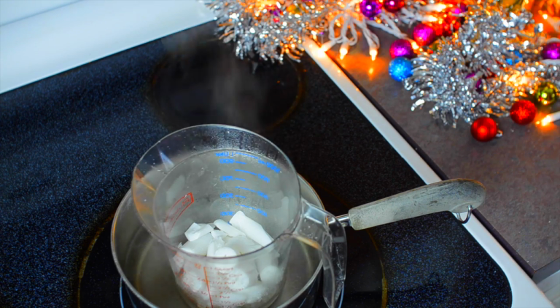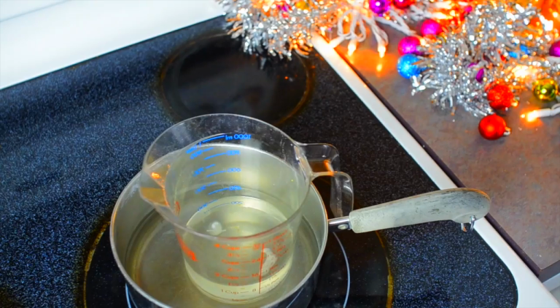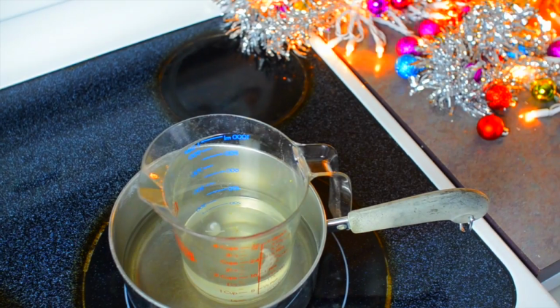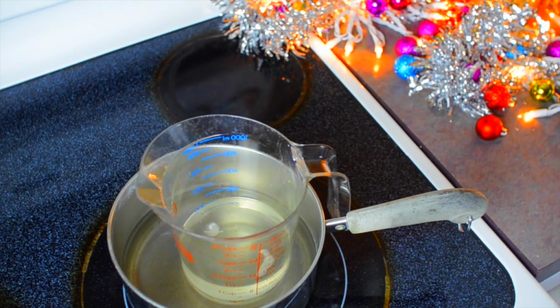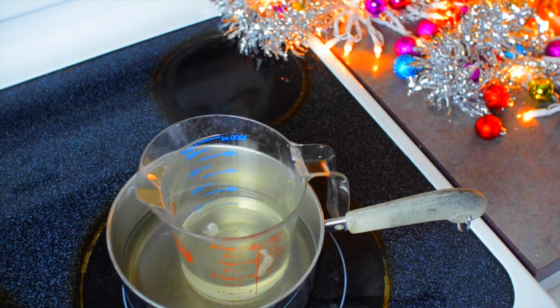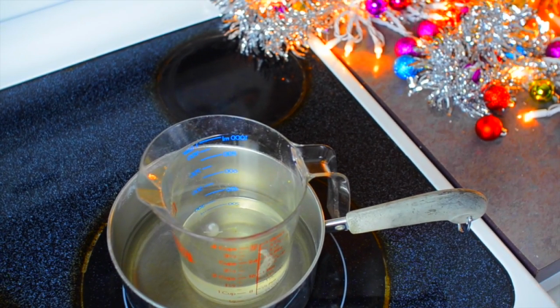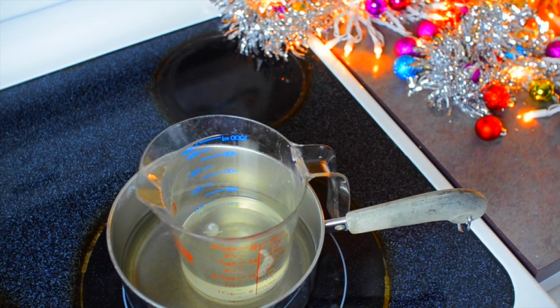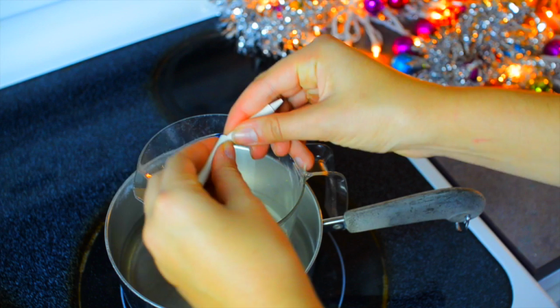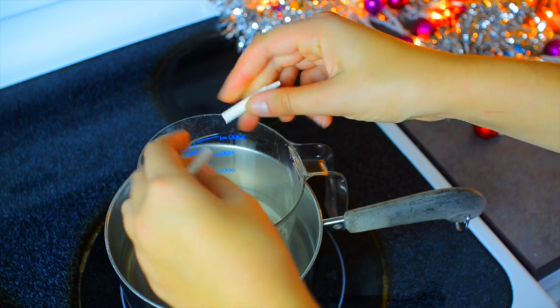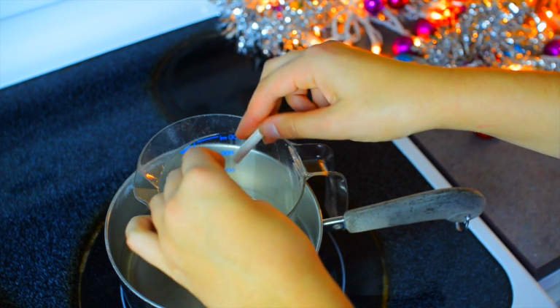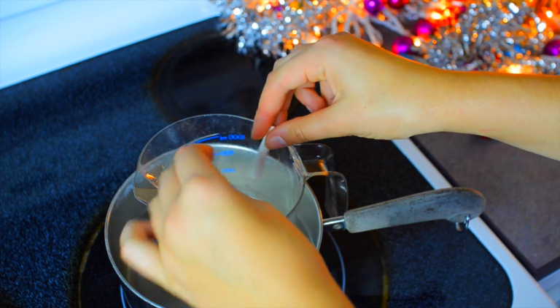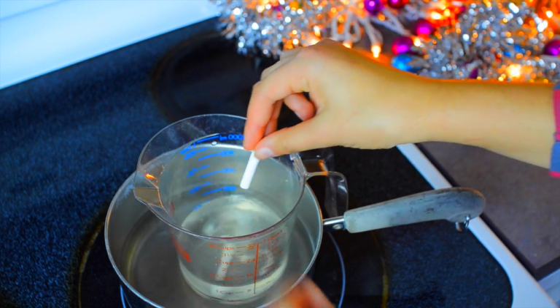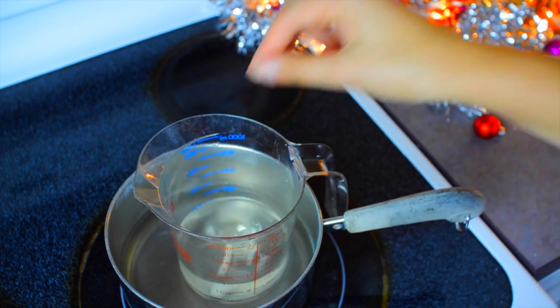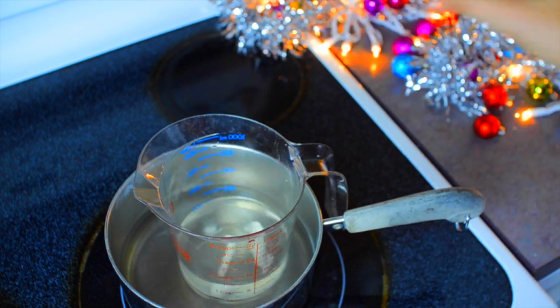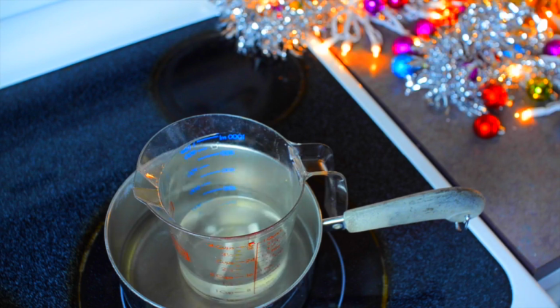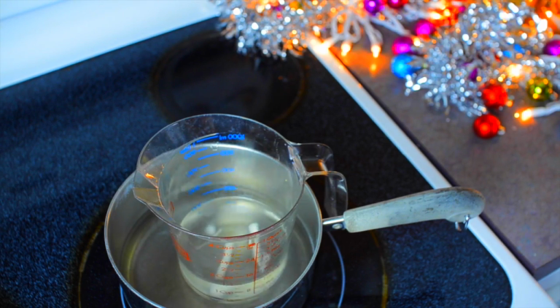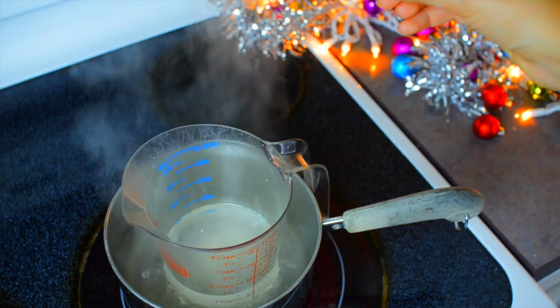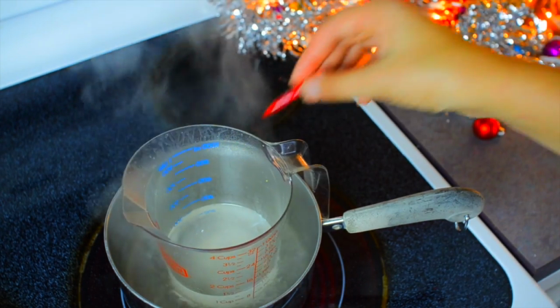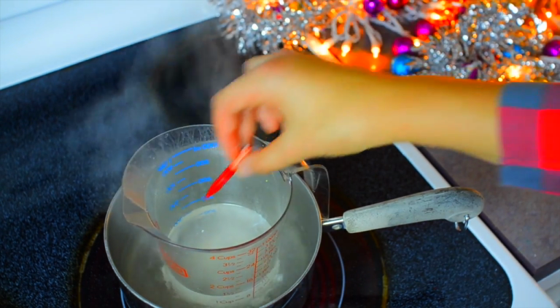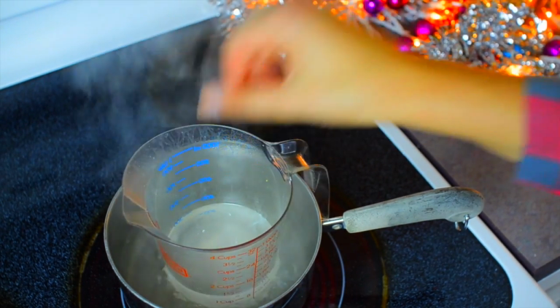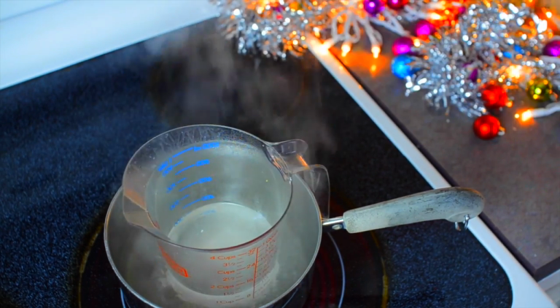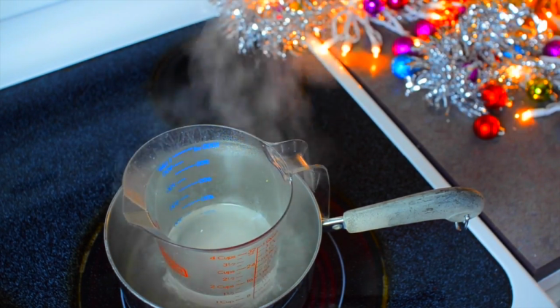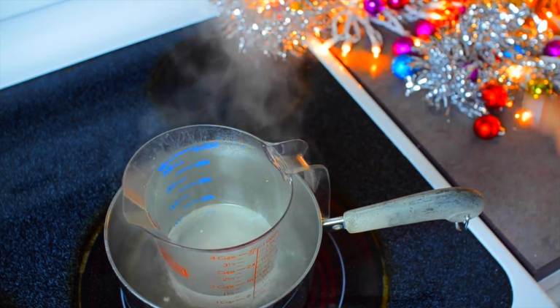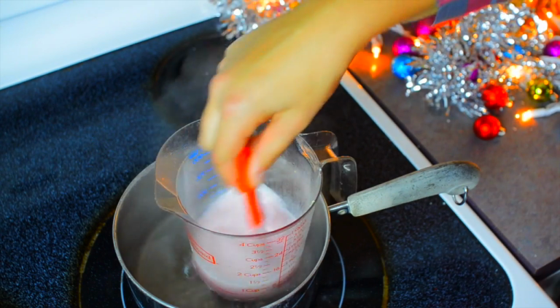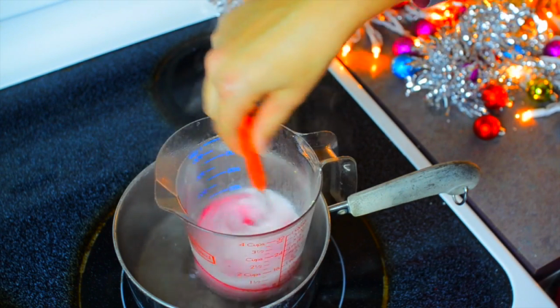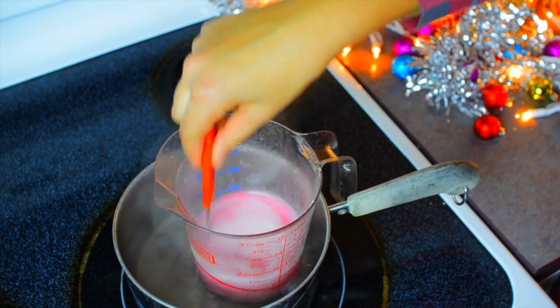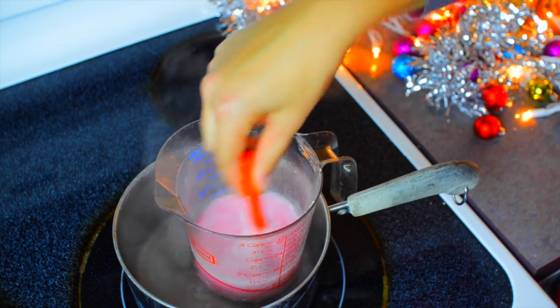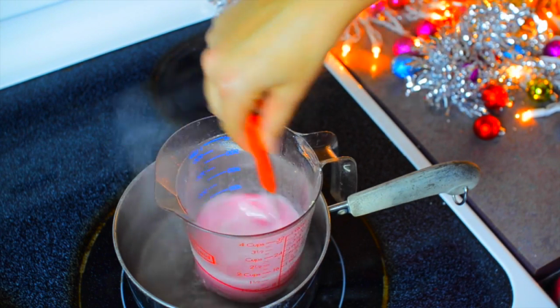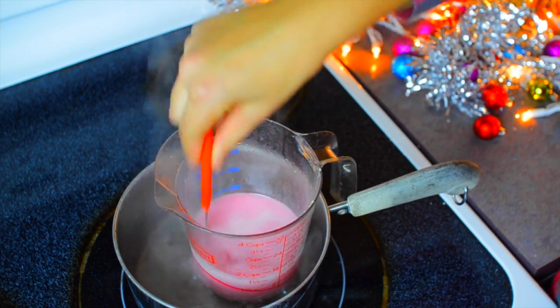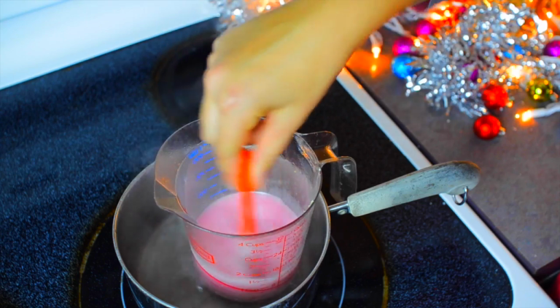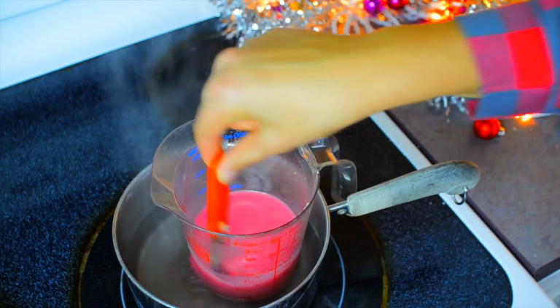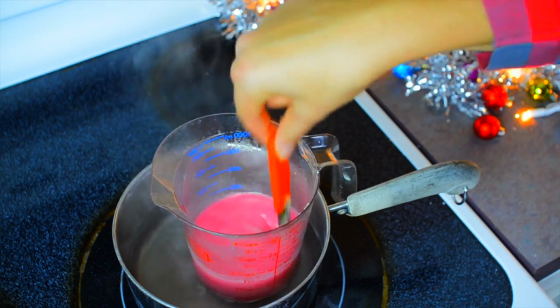Then once it had melted I put my crayons inside. I added white and red. I wanted it to be a little bit more pink so that's why I added the white.